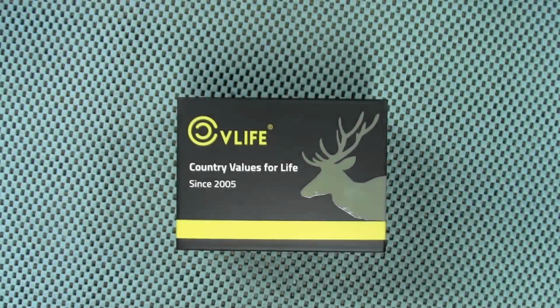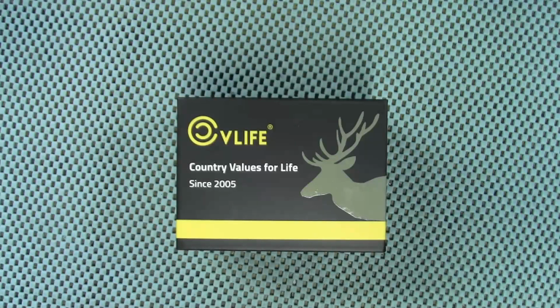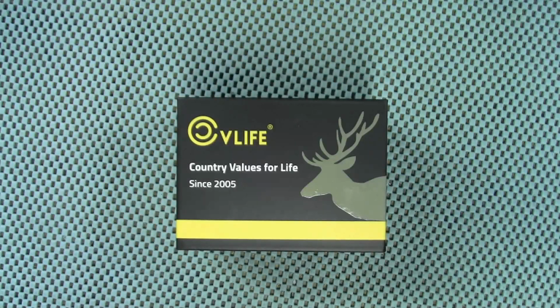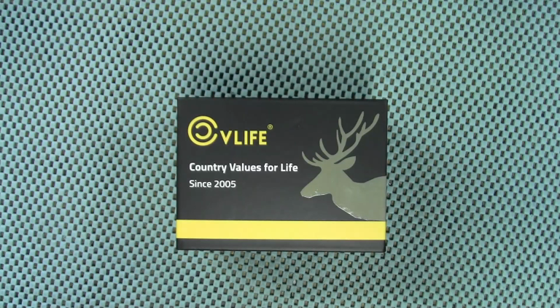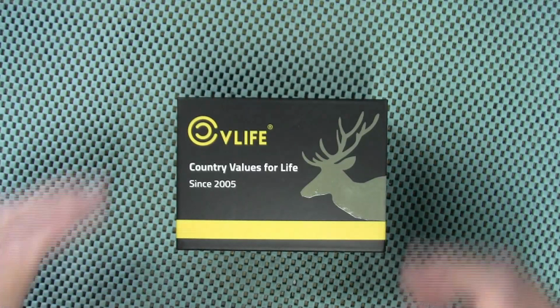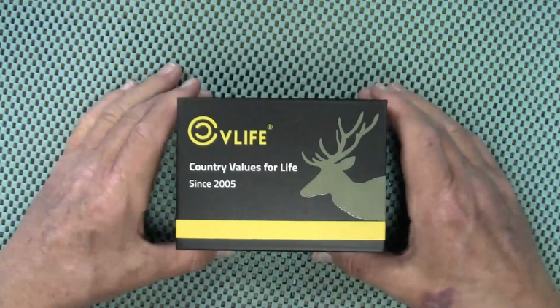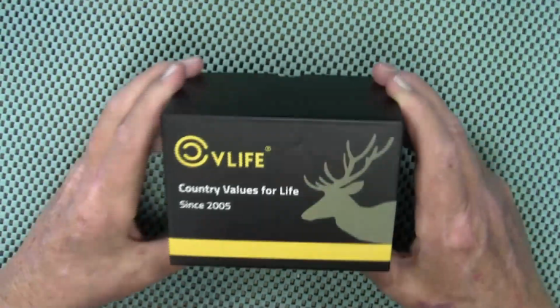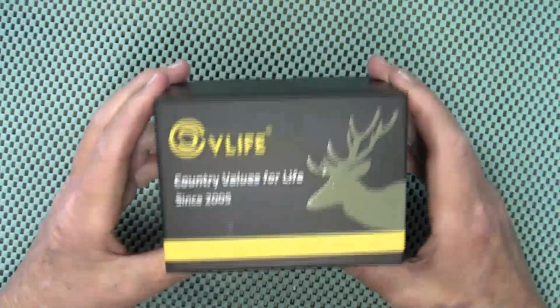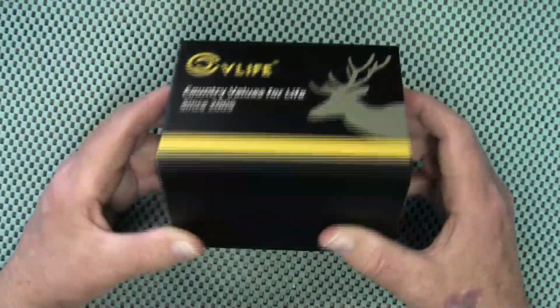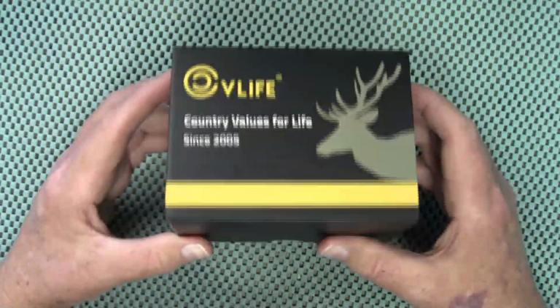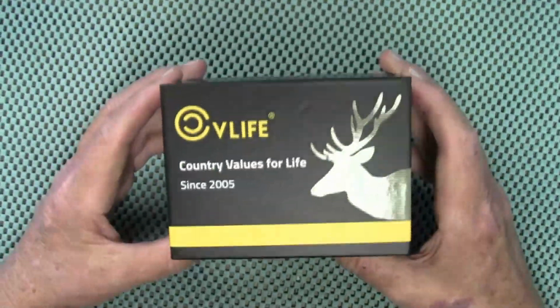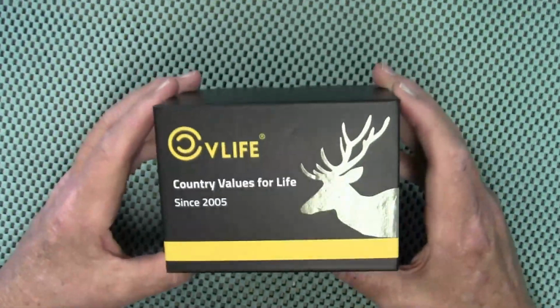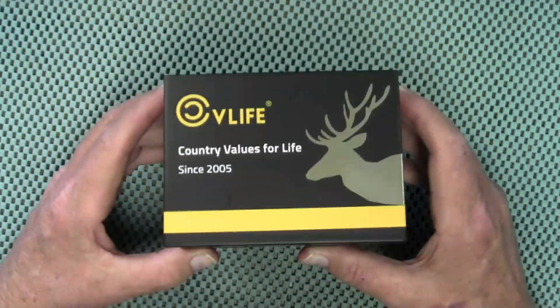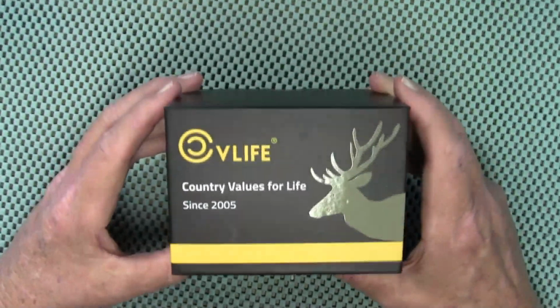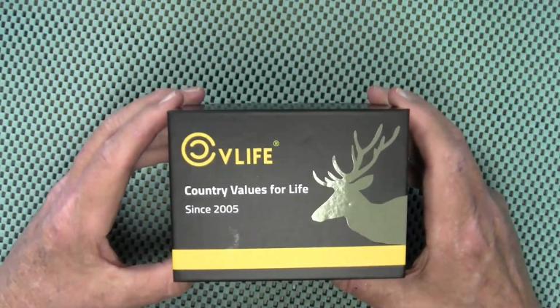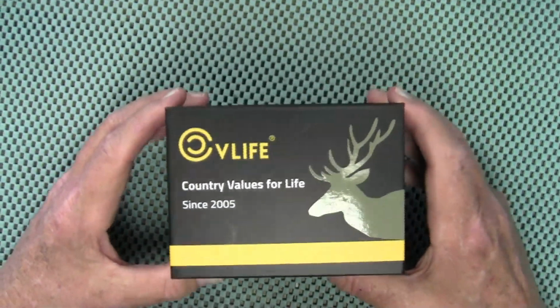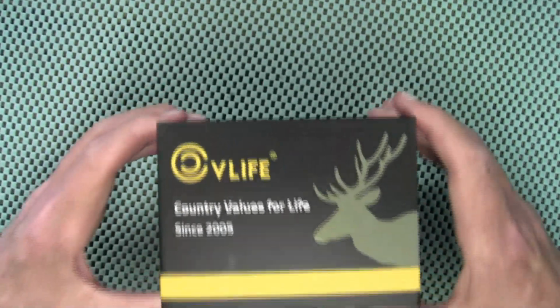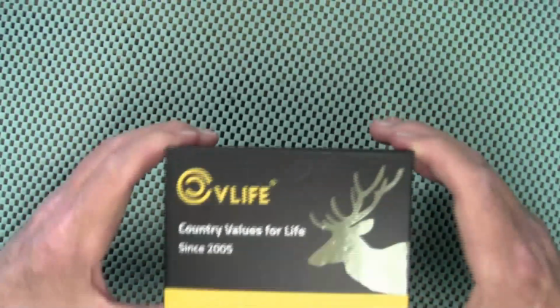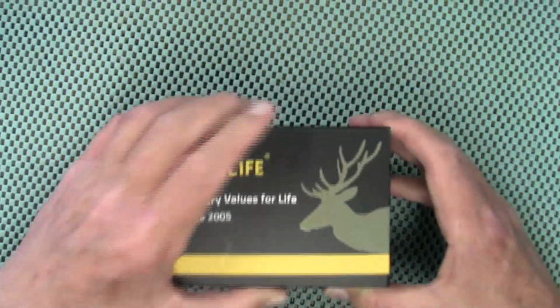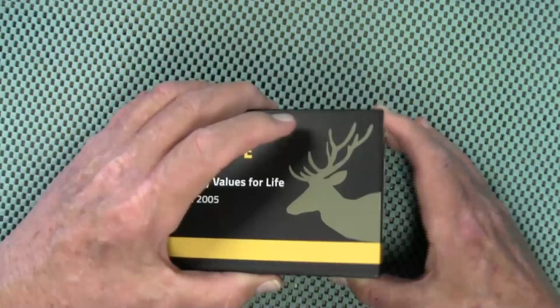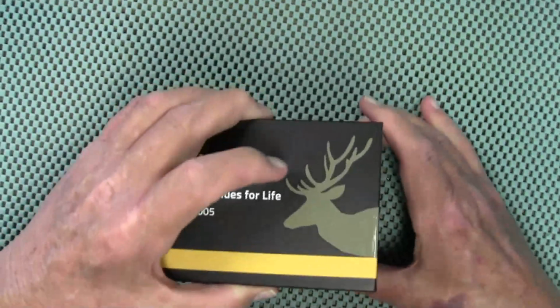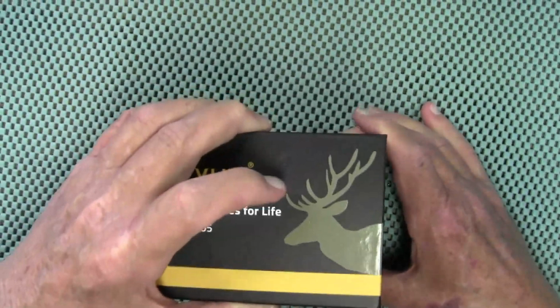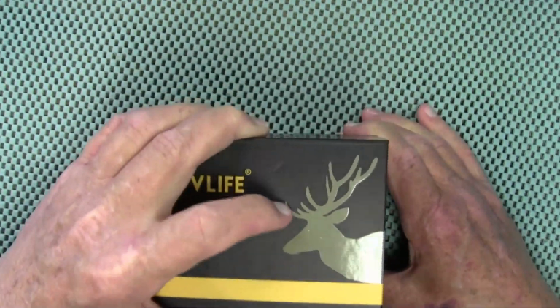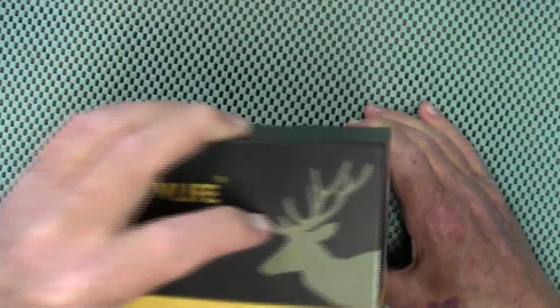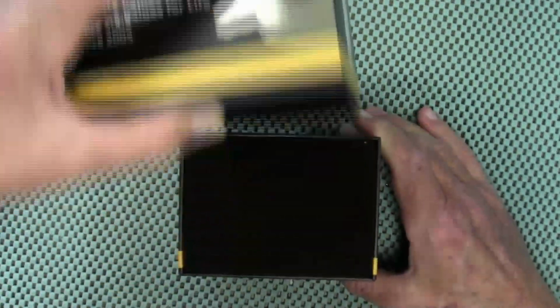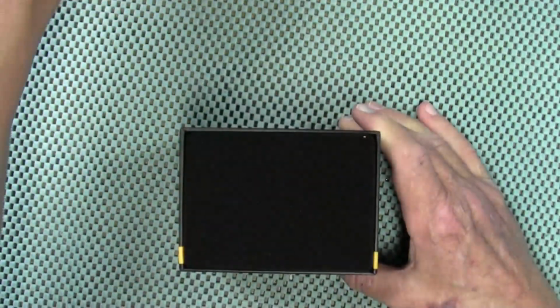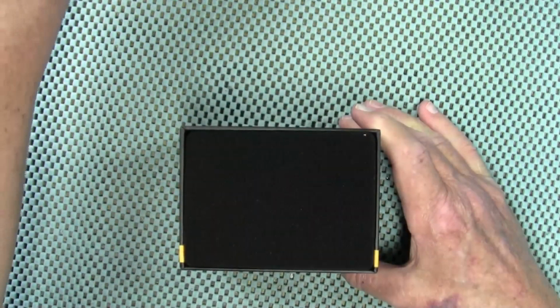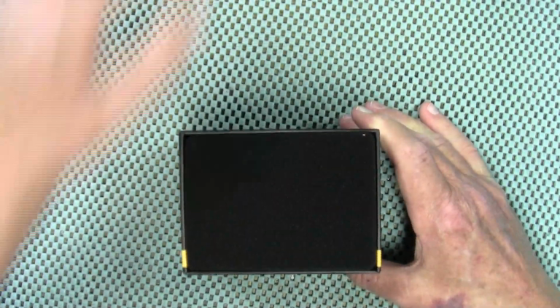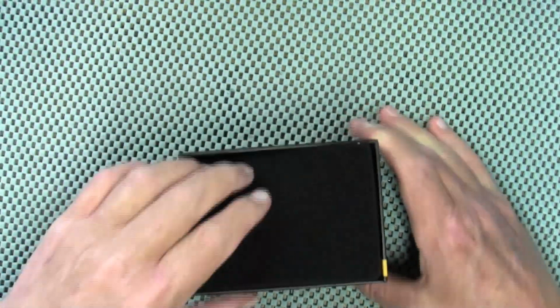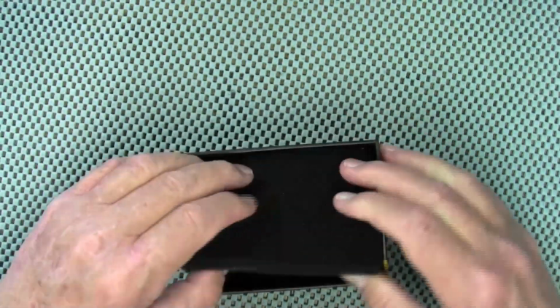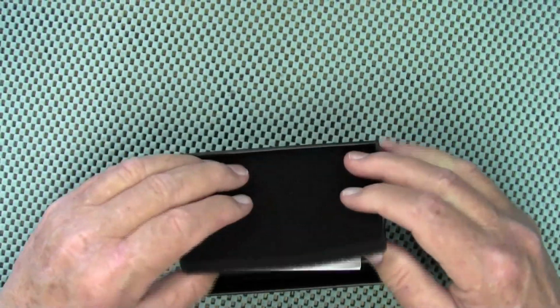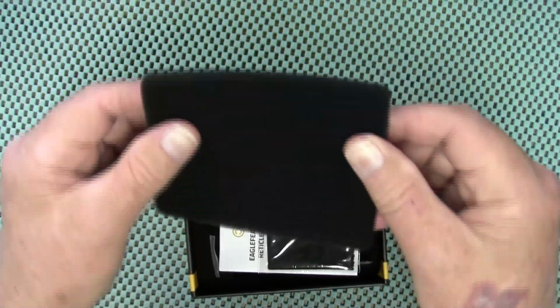CV Life sent me a red dot optic to check out, and they are calling this one the Eagle Feather. Let's take a look at what you get inside the box — on top we have some foam padding.